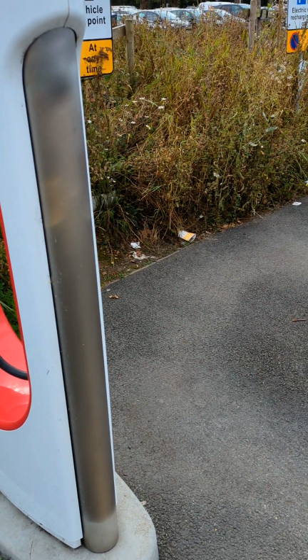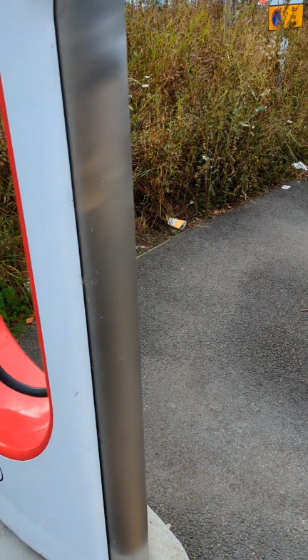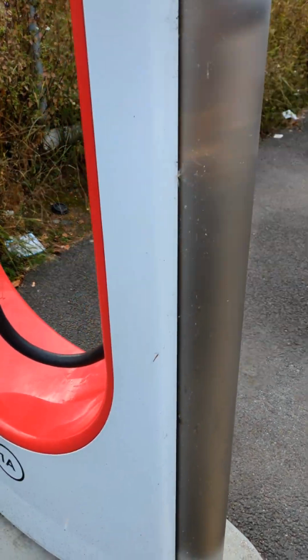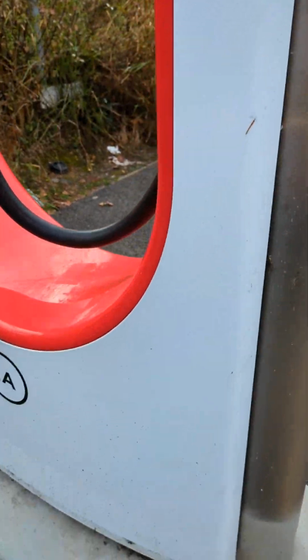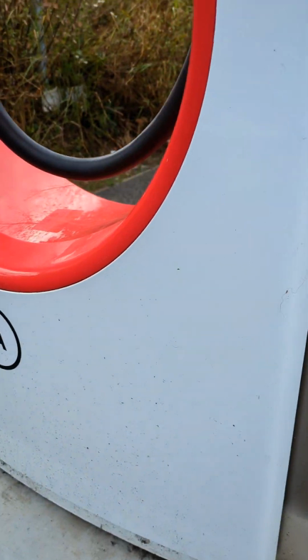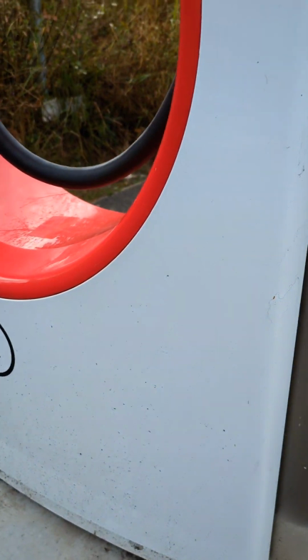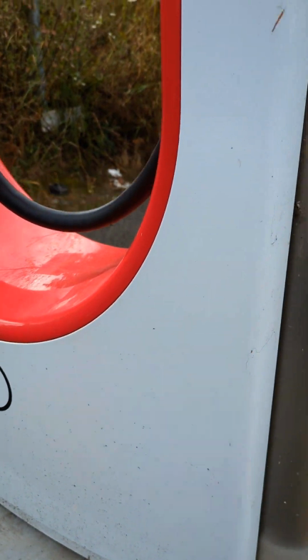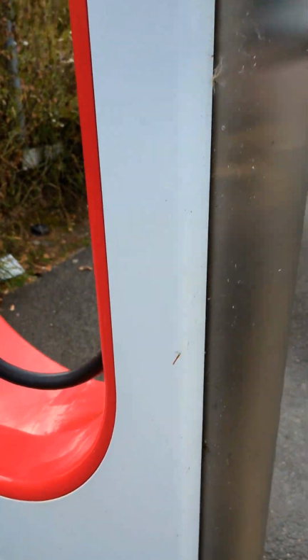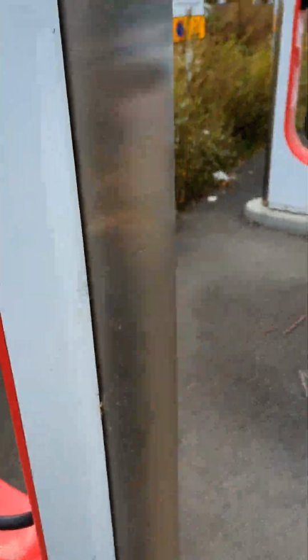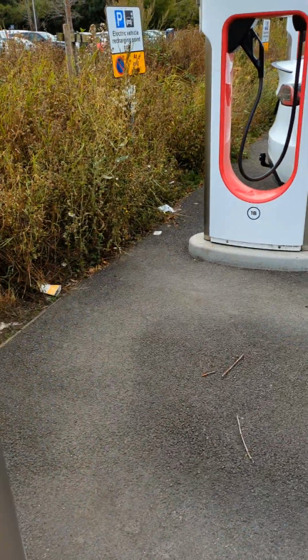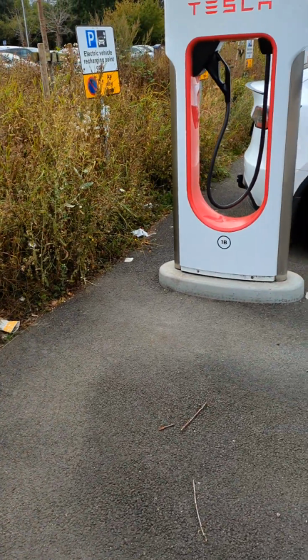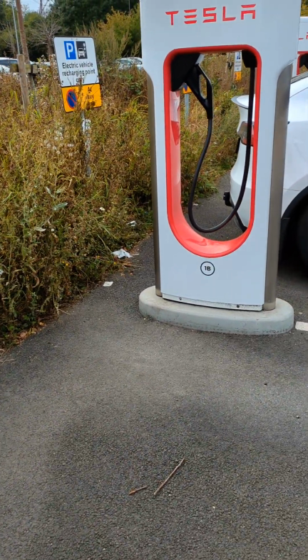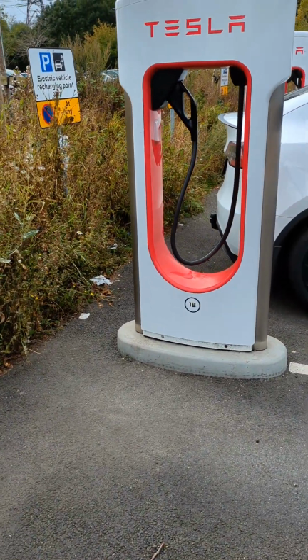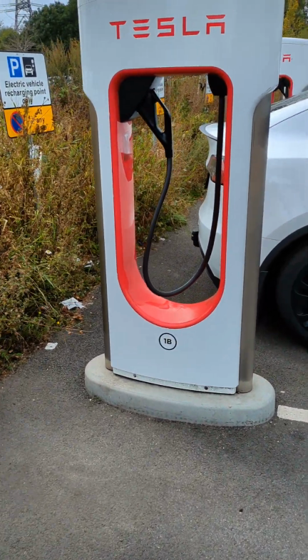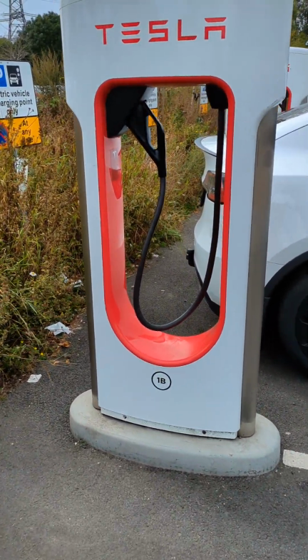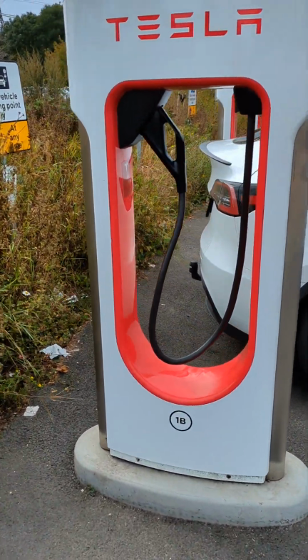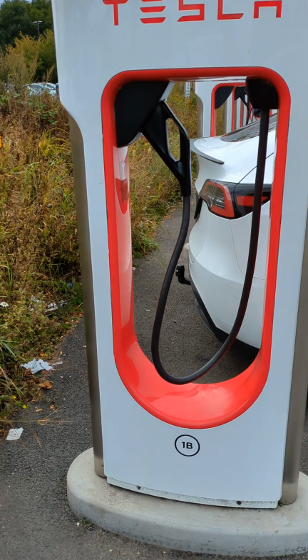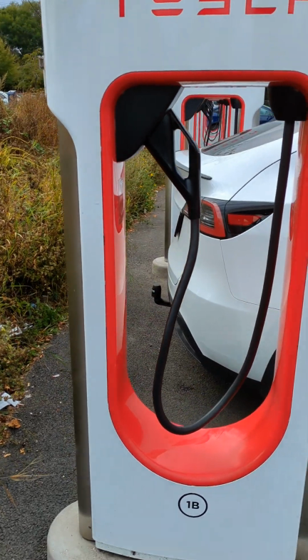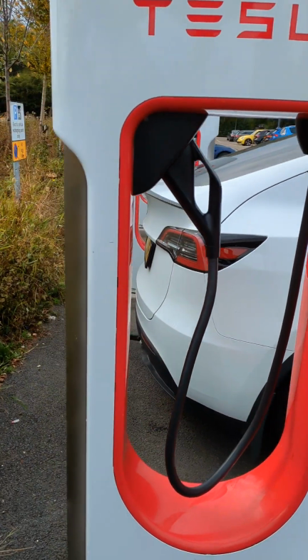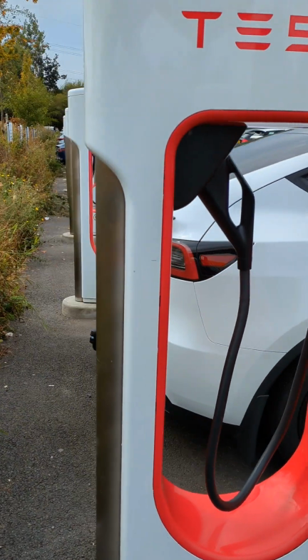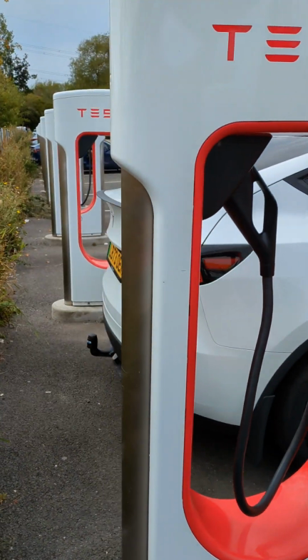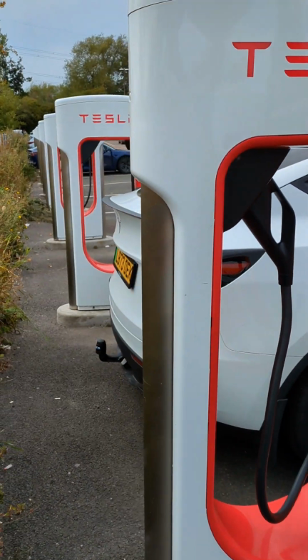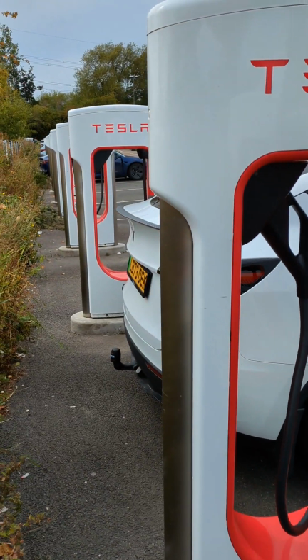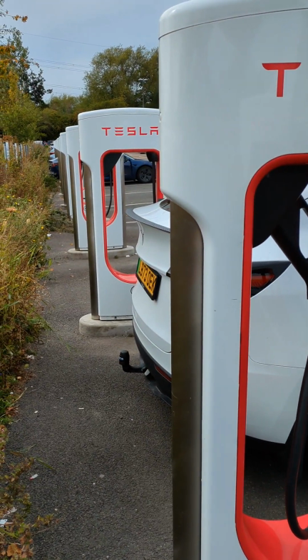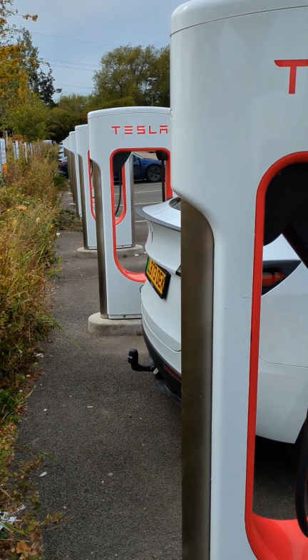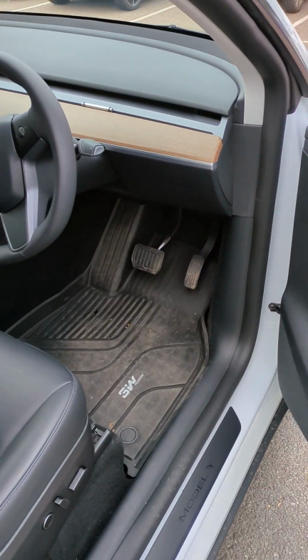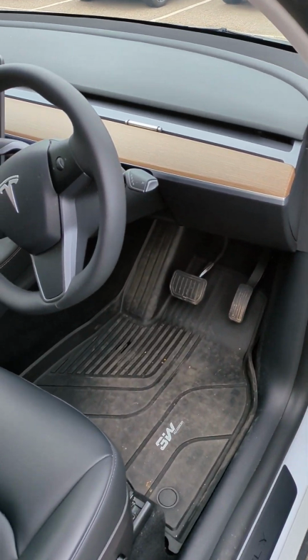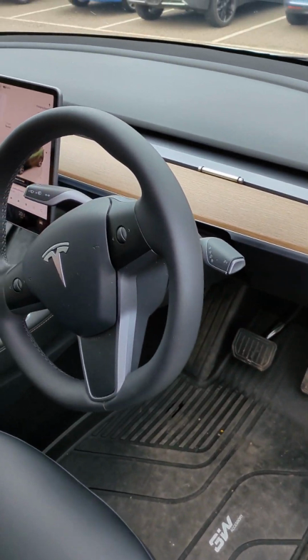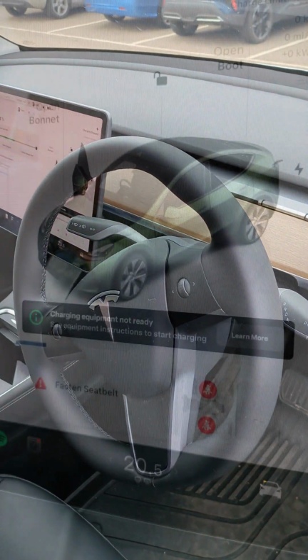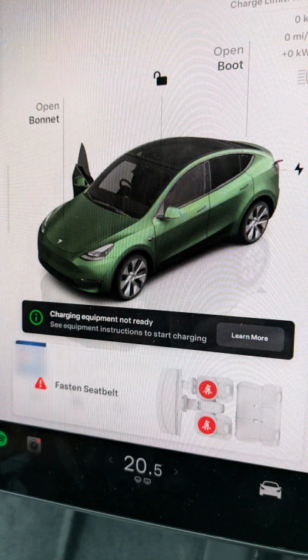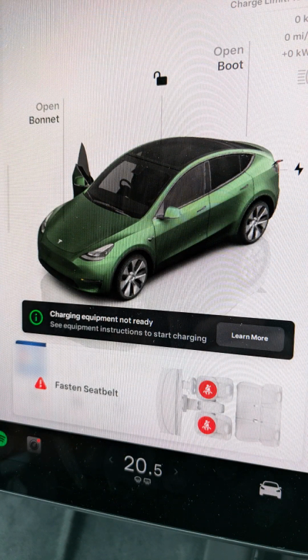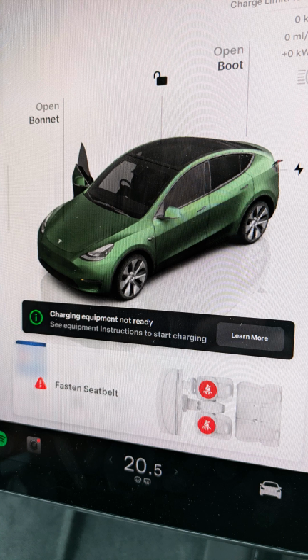I don't know whether you can hear, but fans are going on every stall. So what does that mean? Does it mean they're getting too hot? But they're all doing the same. And up on the screen it says charging equipment not ready.